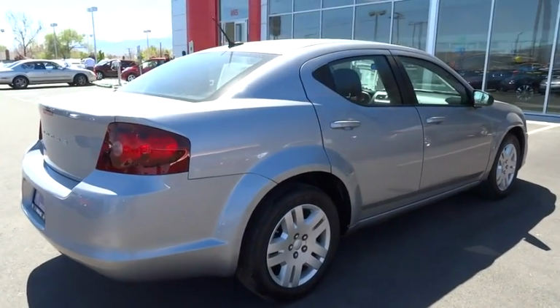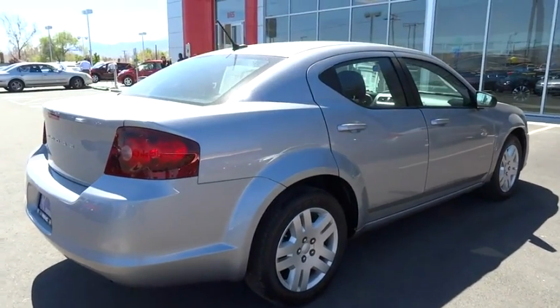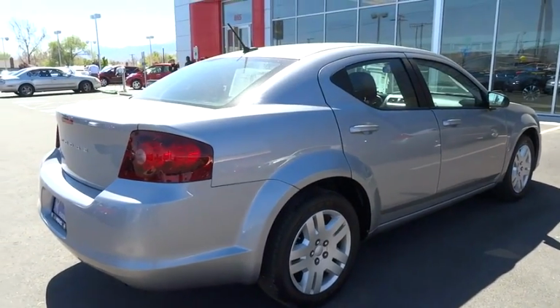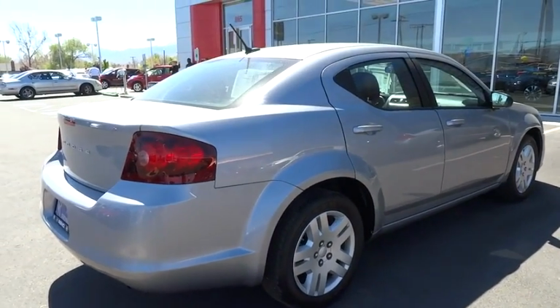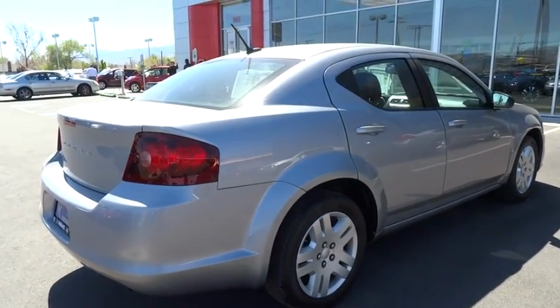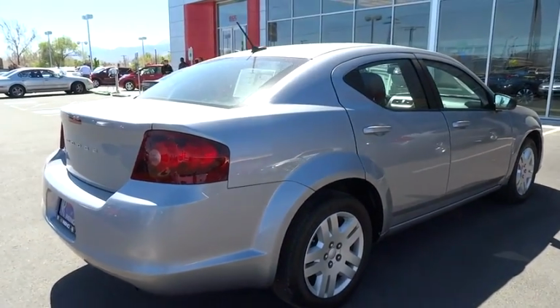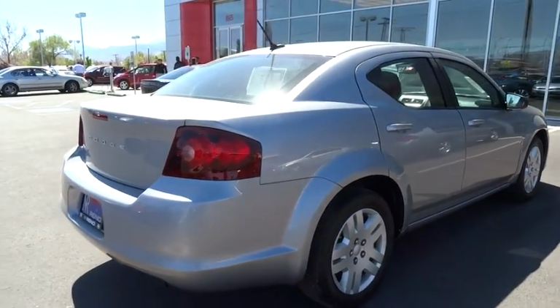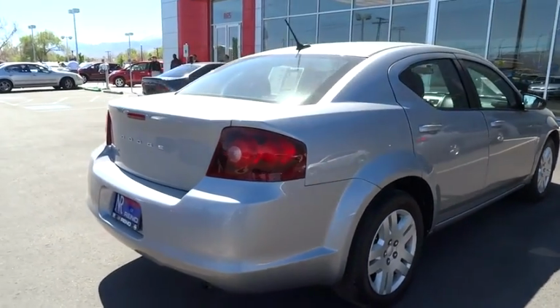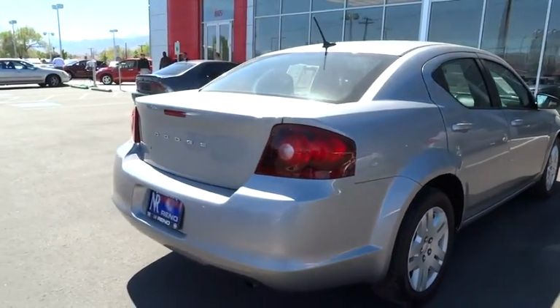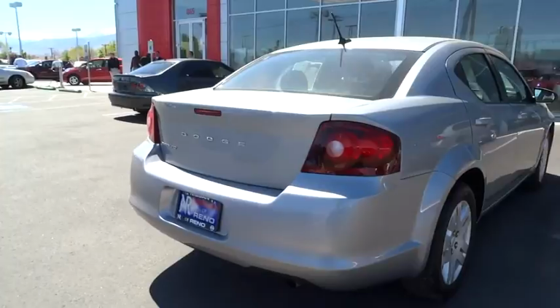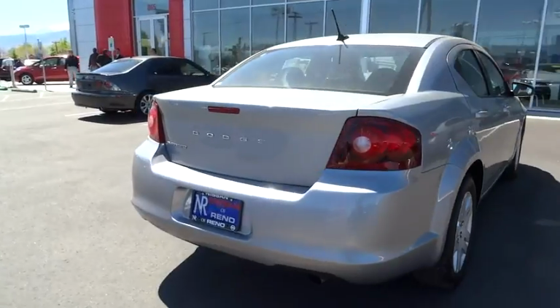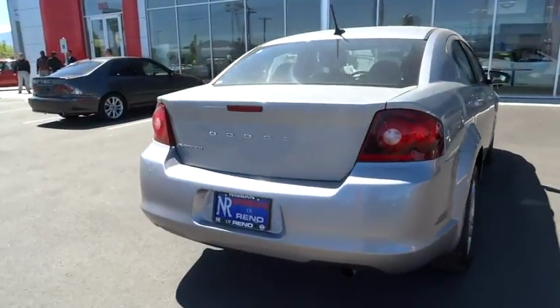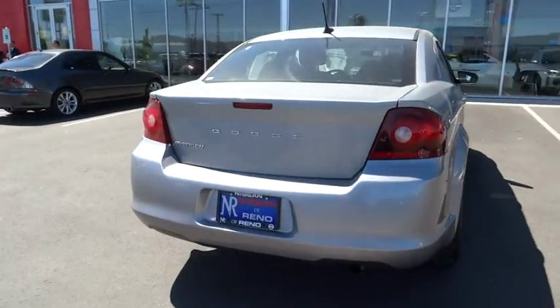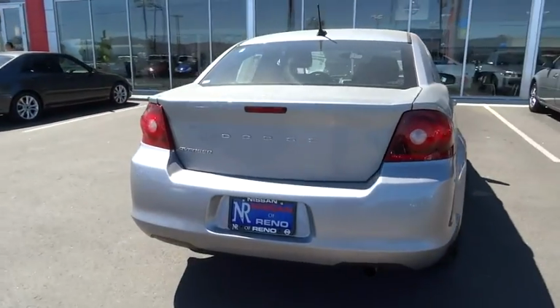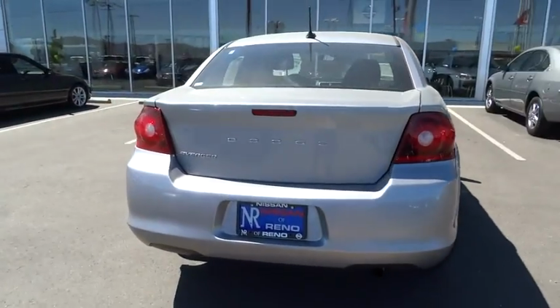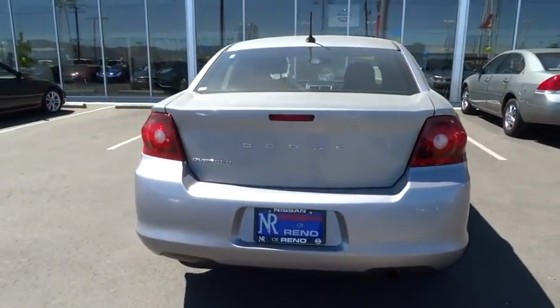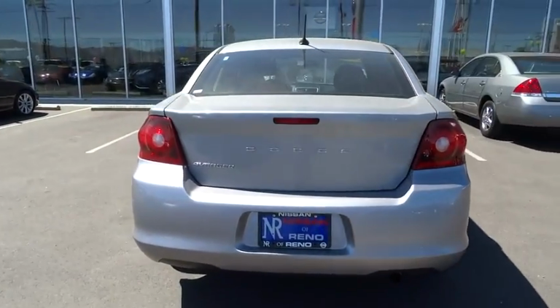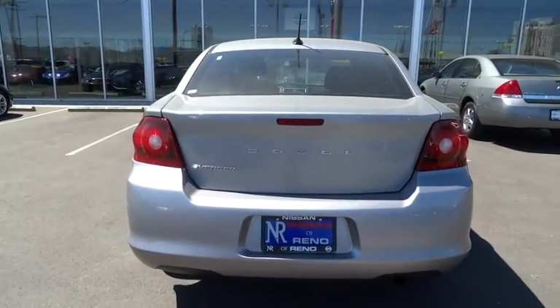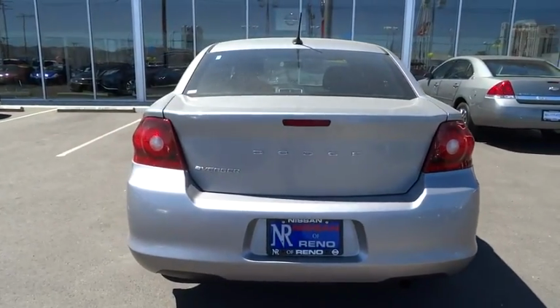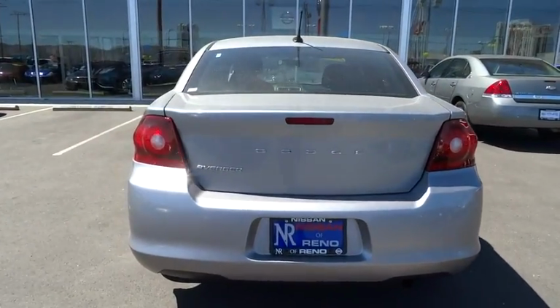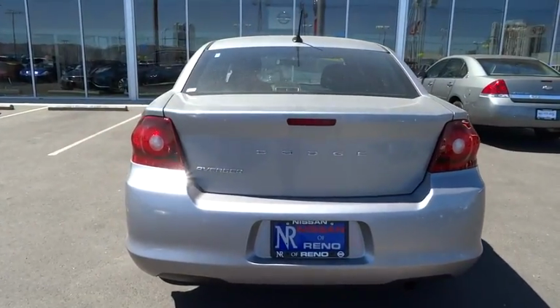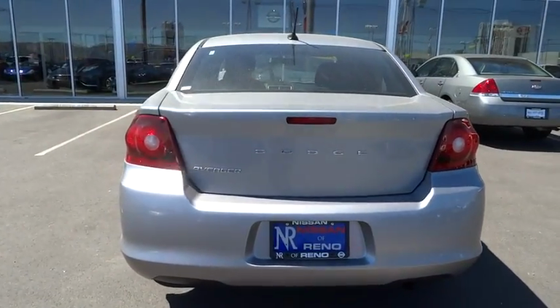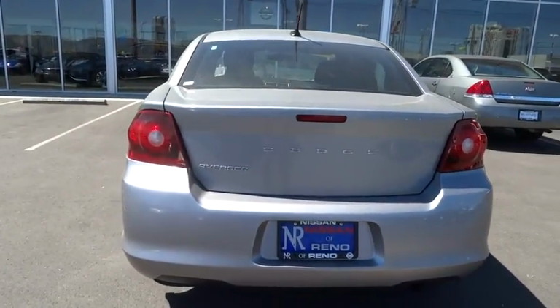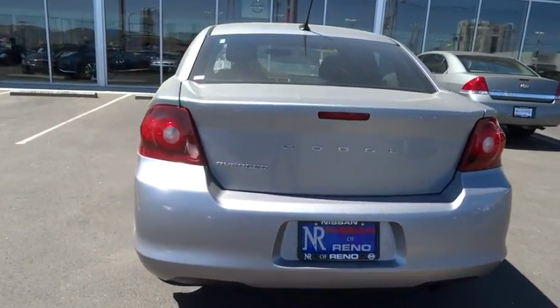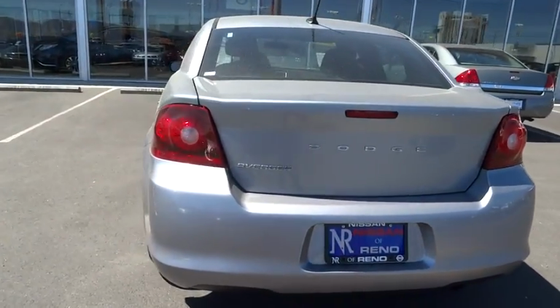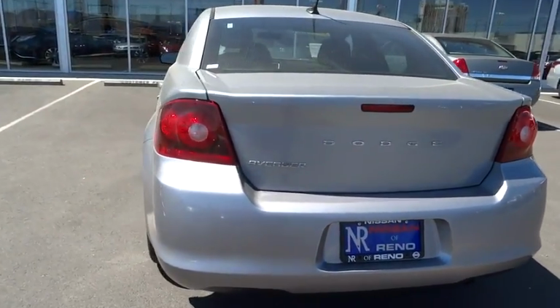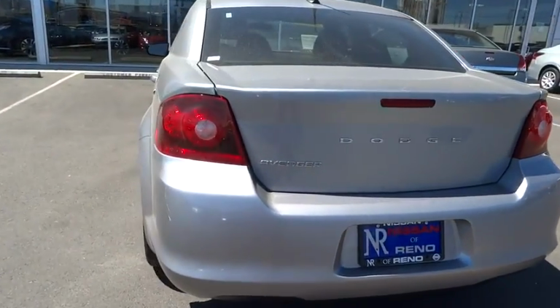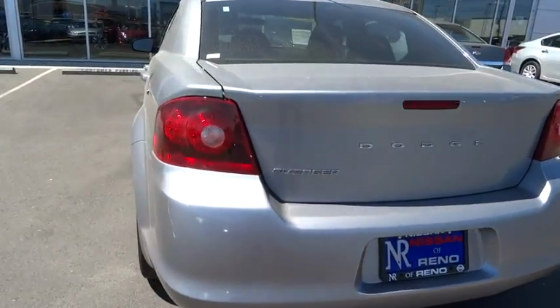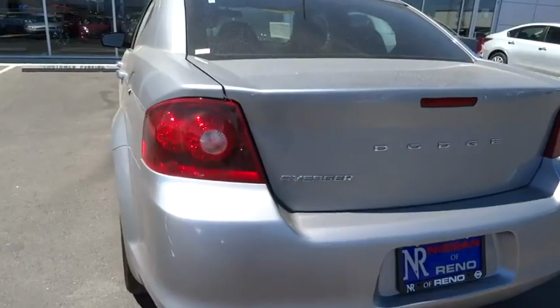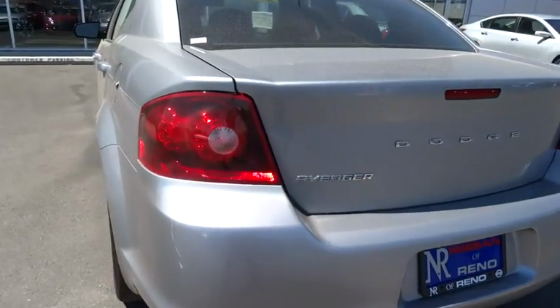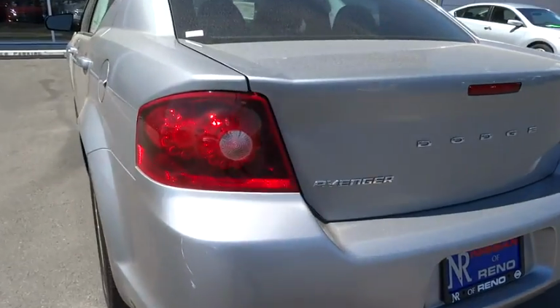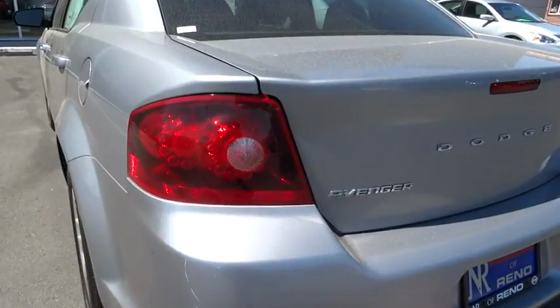This vehicle has less than 35,000 miles. A vehicle like this doesn't come along every day. Come in and get it before someone else does.